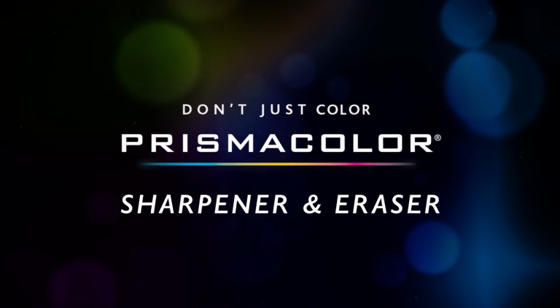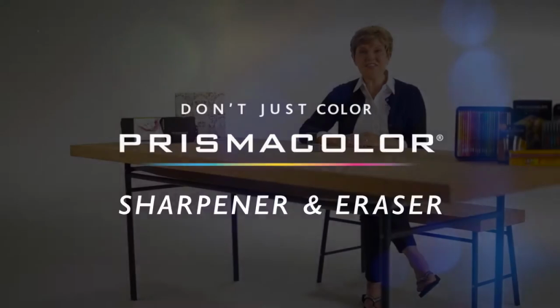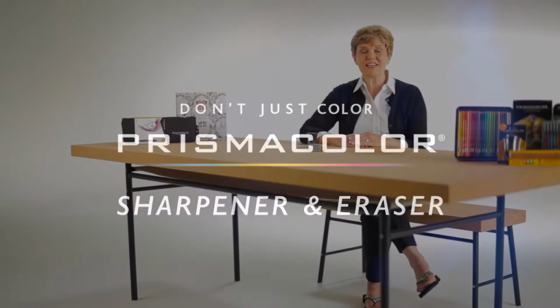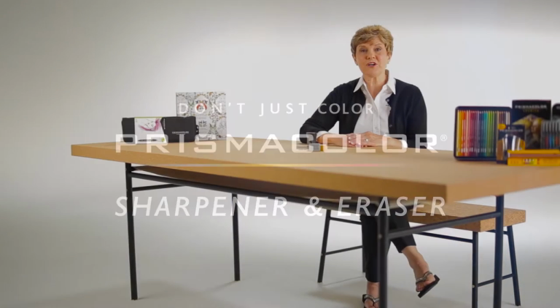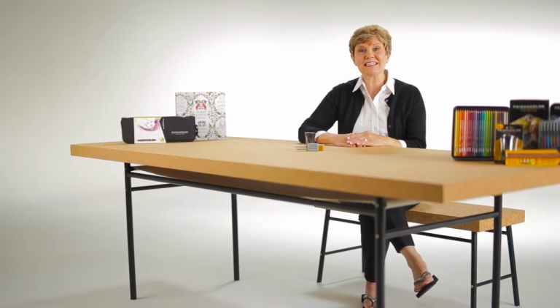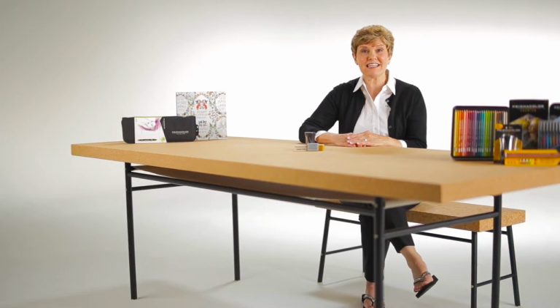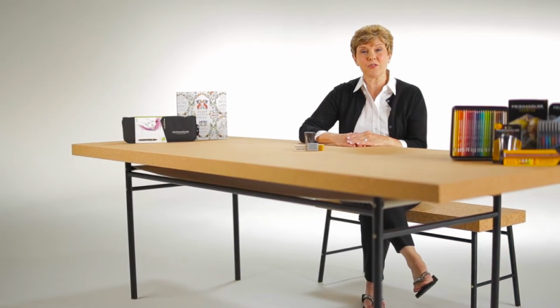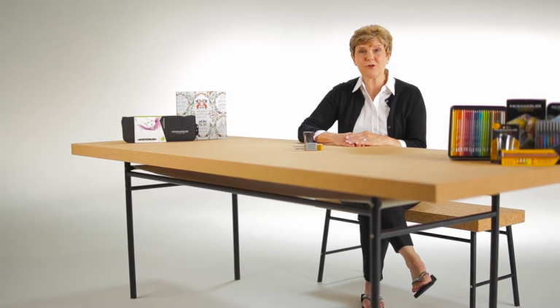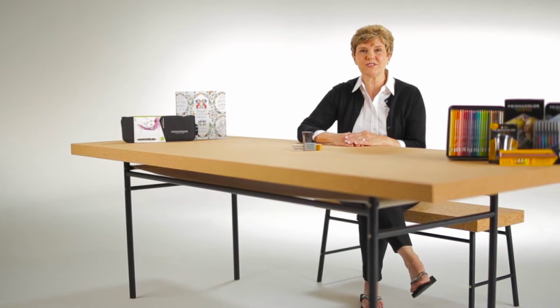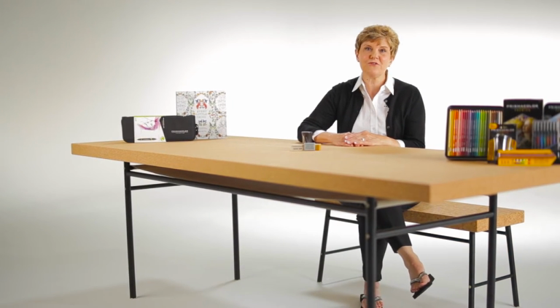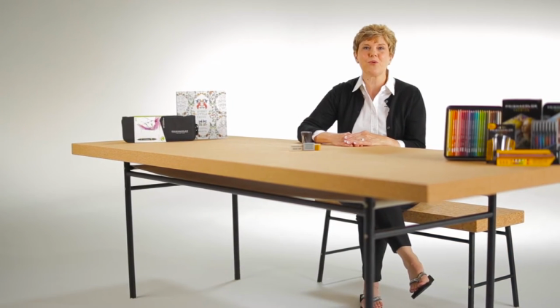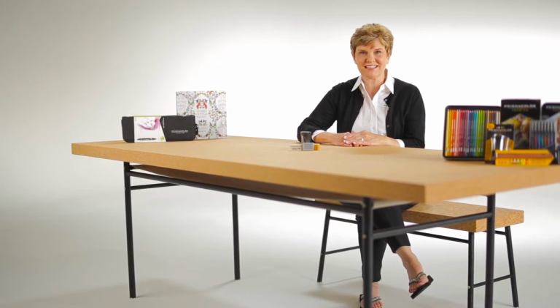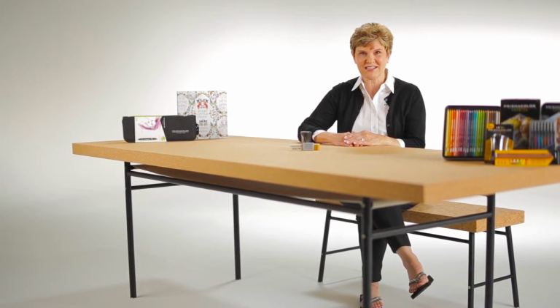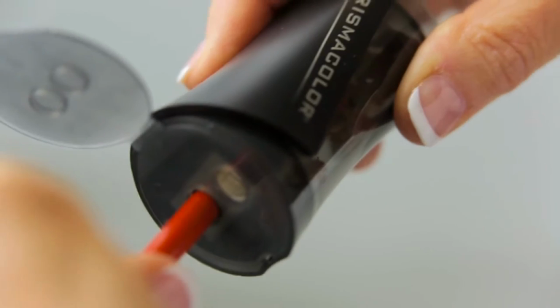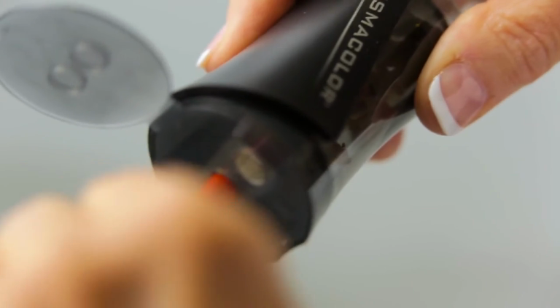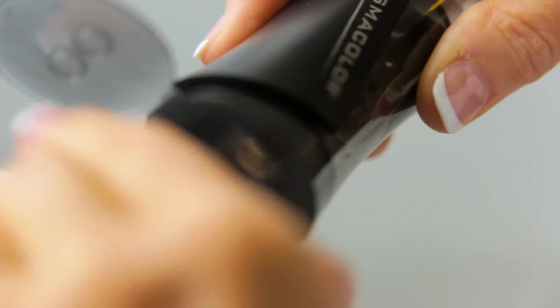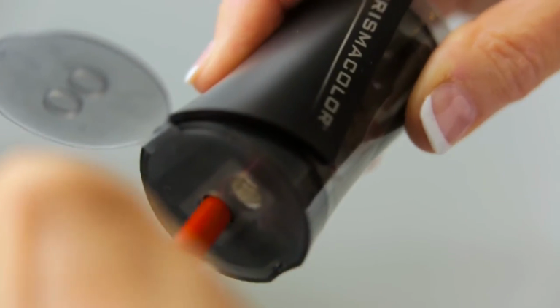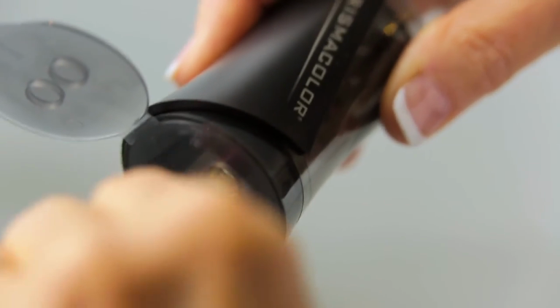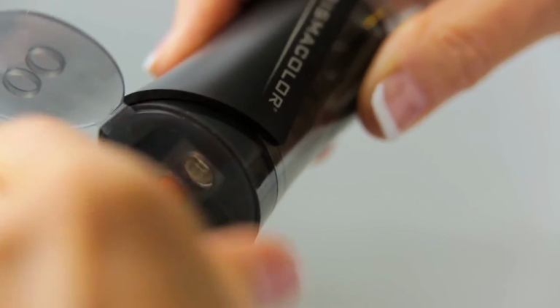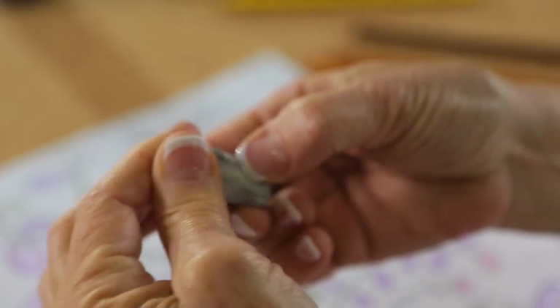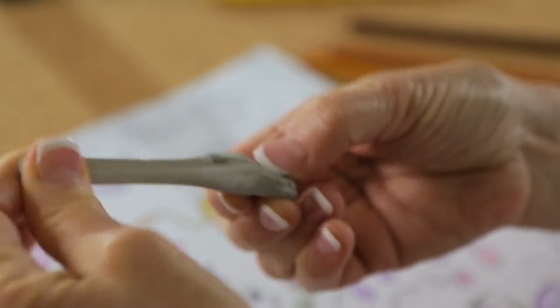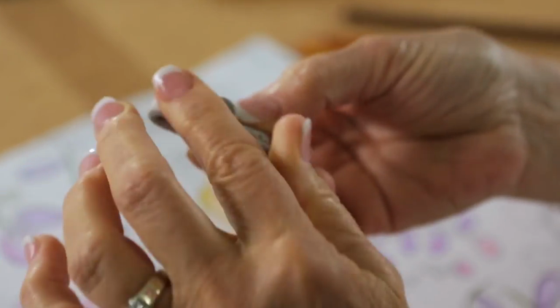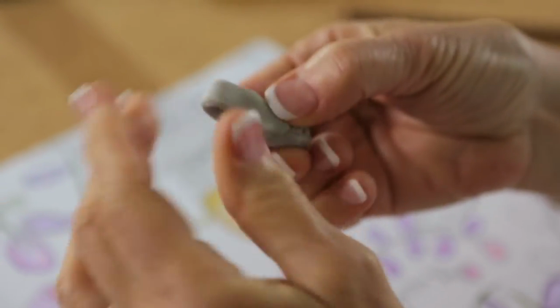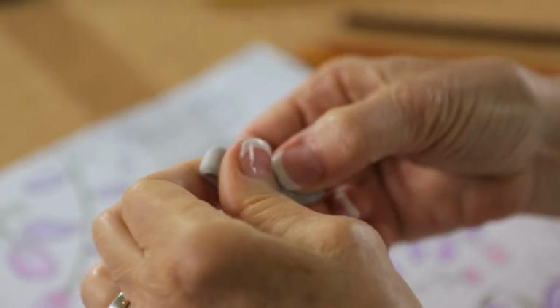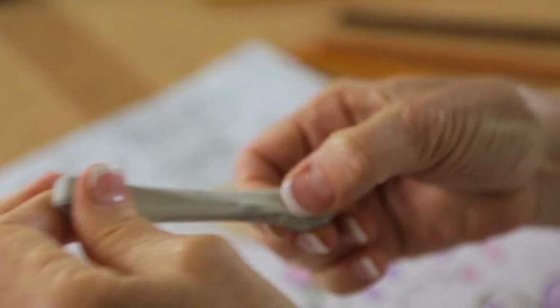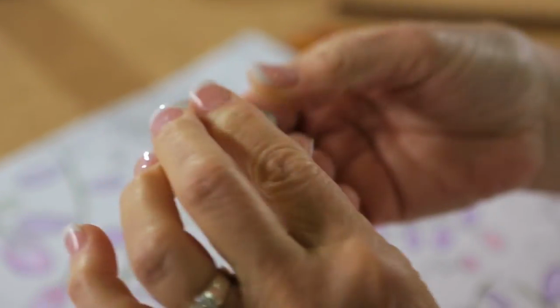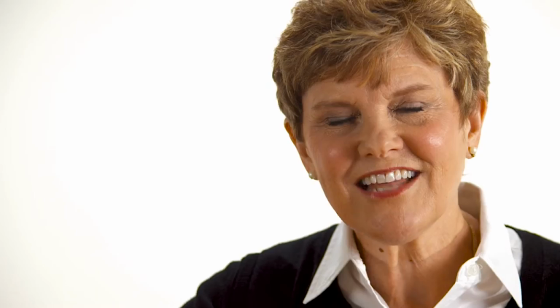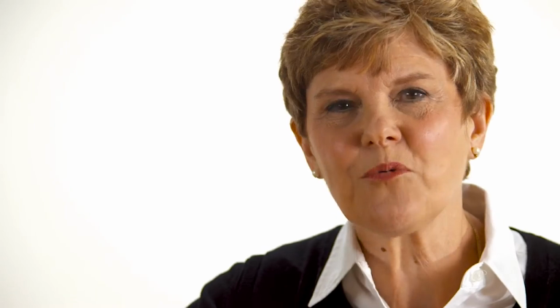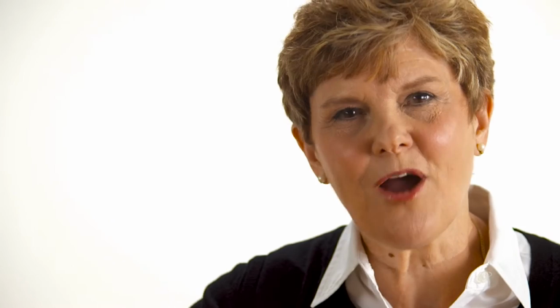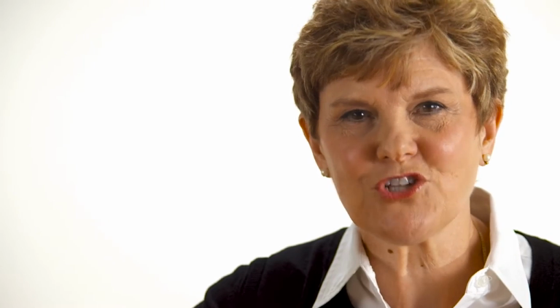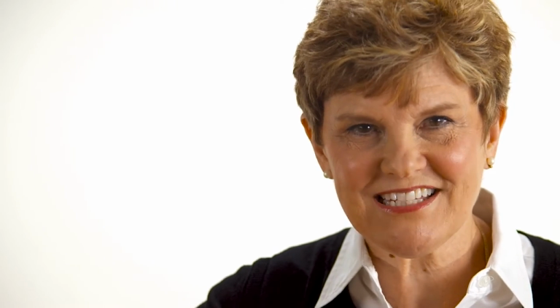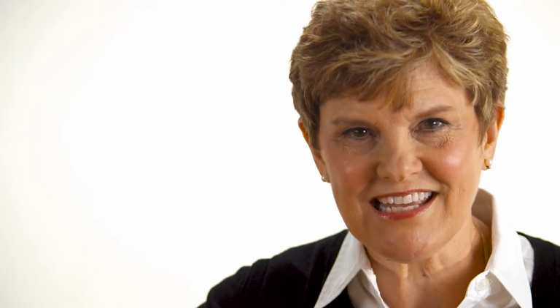In this video, we're going to be discussing the proper use of two very important accessories: the Prismacolor Premier Pencil Sharpener and the Prismacolor Kneaded Eraser. Let's start with the proper sharpening techniques.